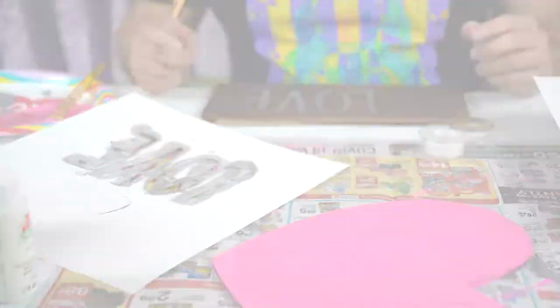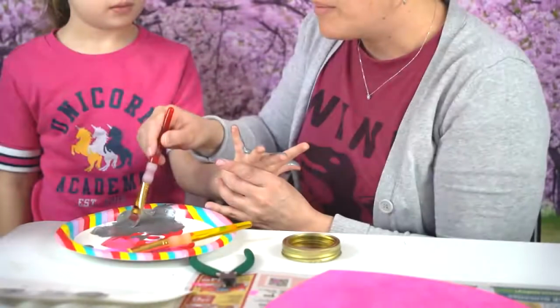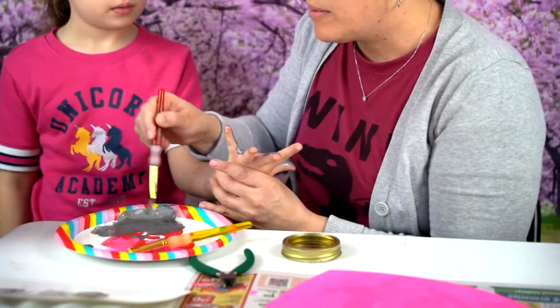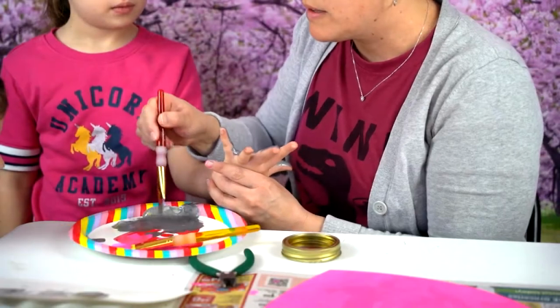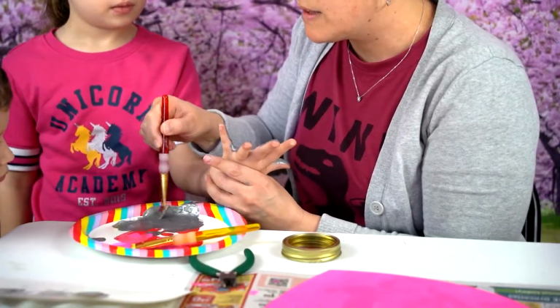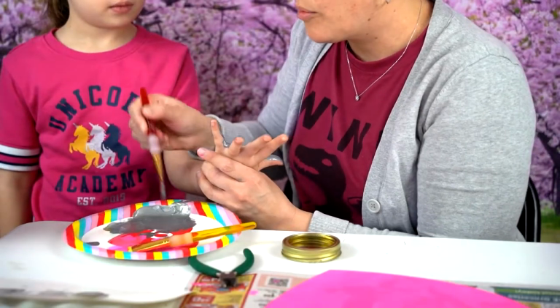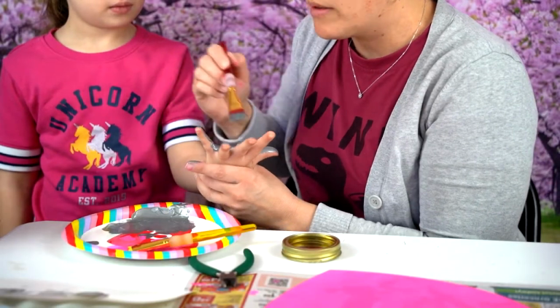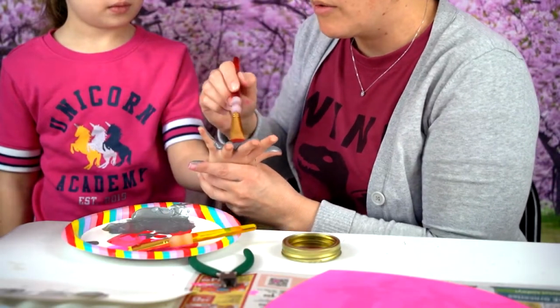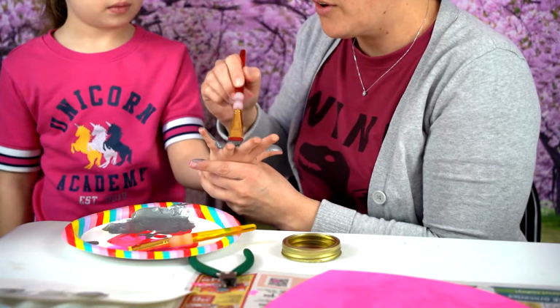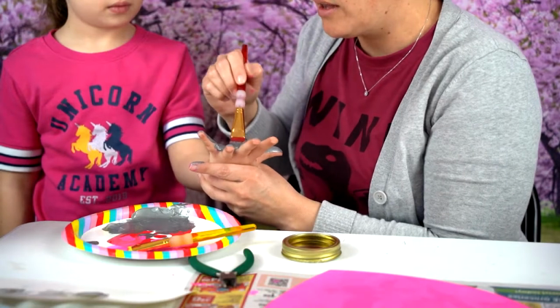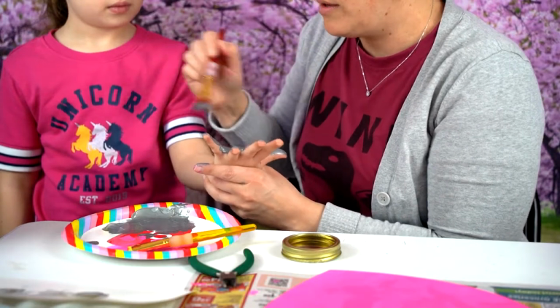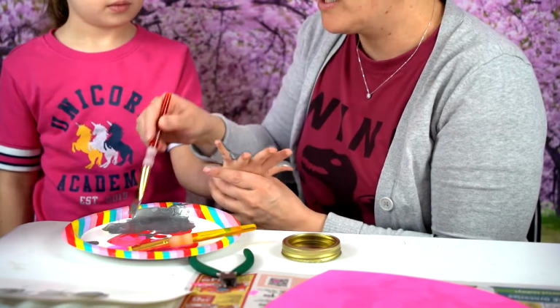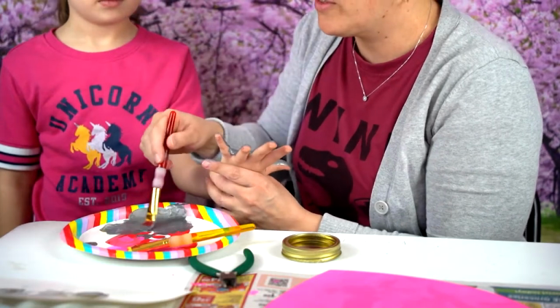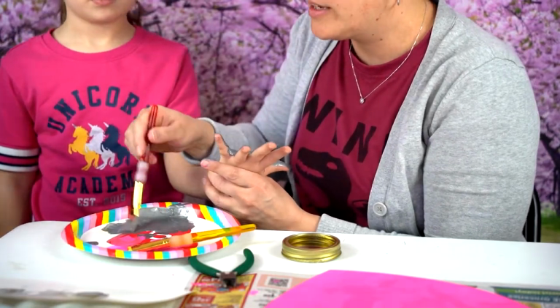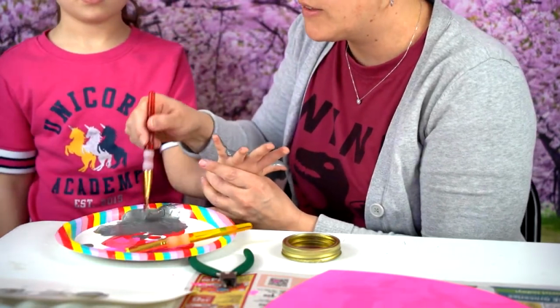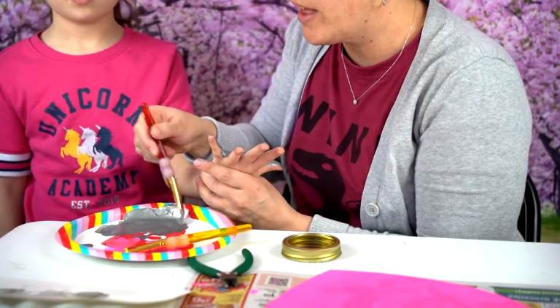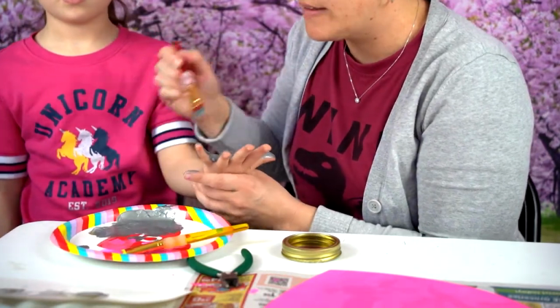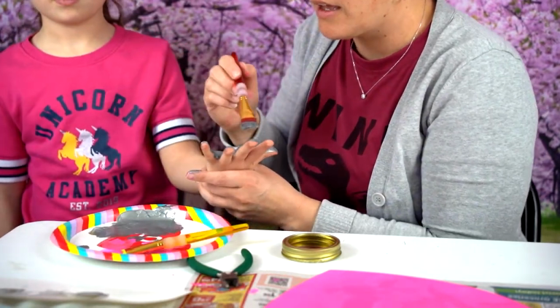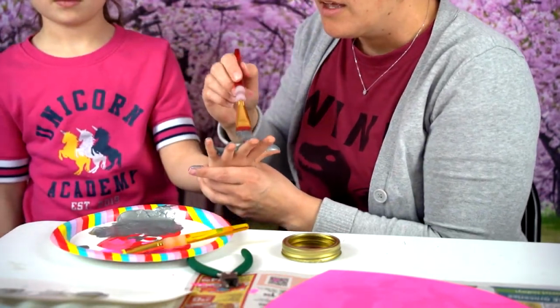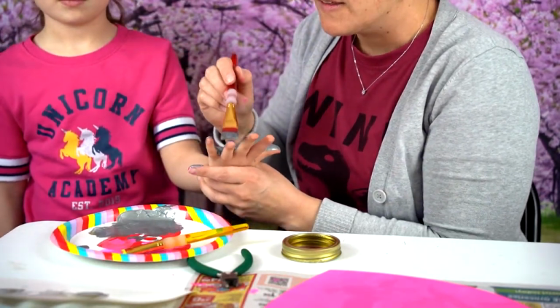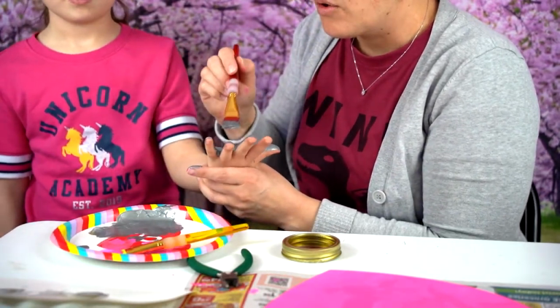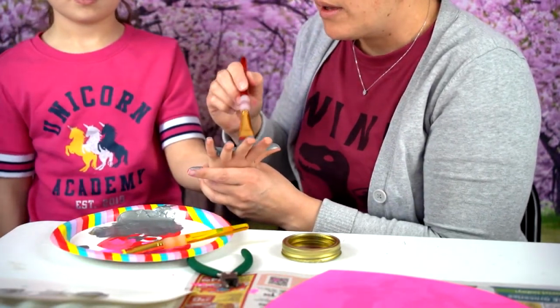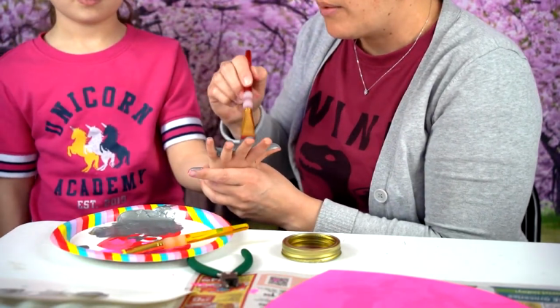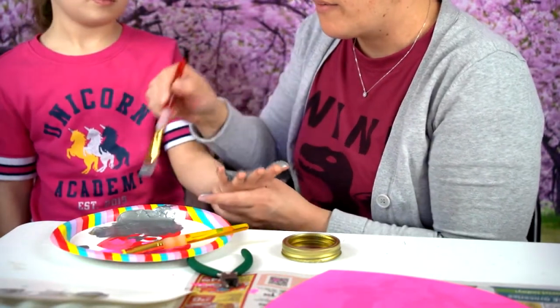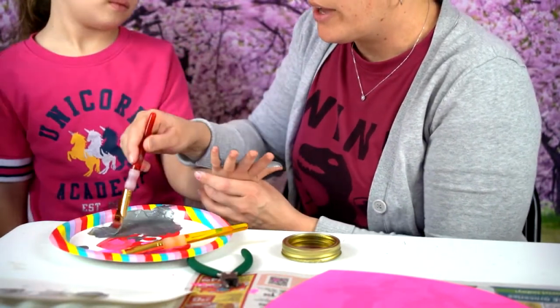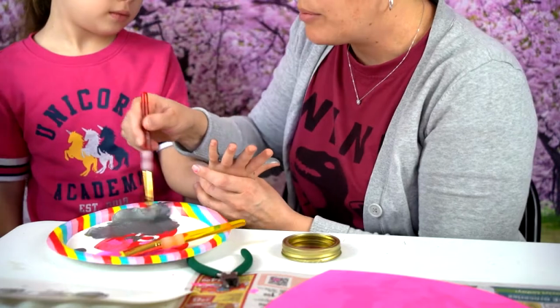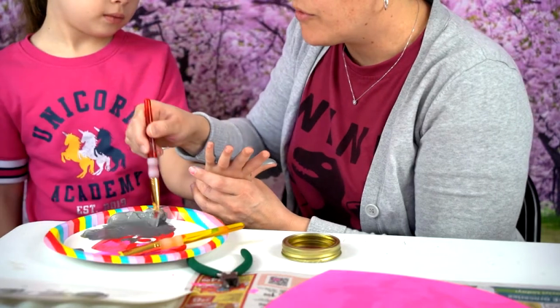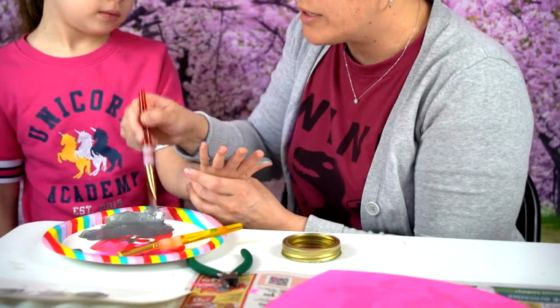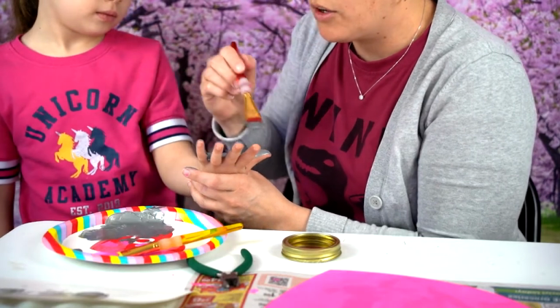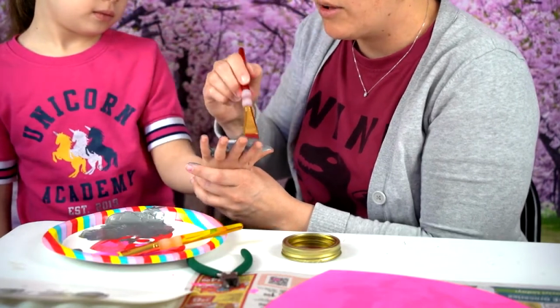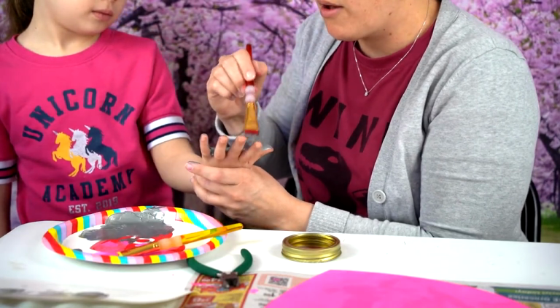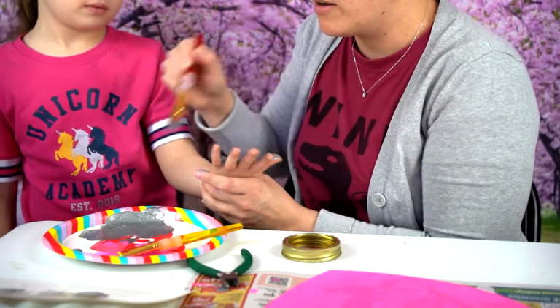I'm going to make this as a little memento for the holidays — for Valentine's Day — so I will have their handprint for this year on my heart.